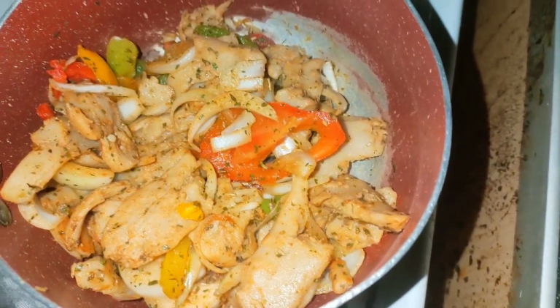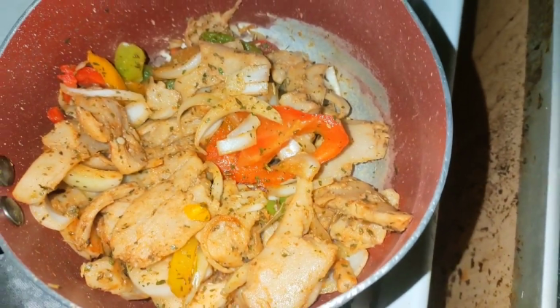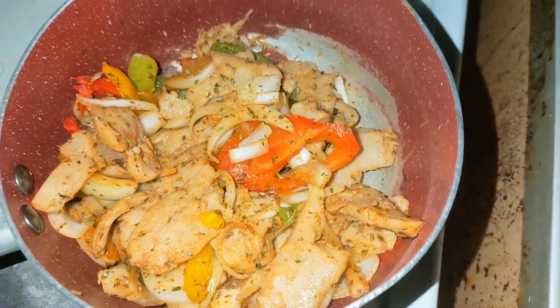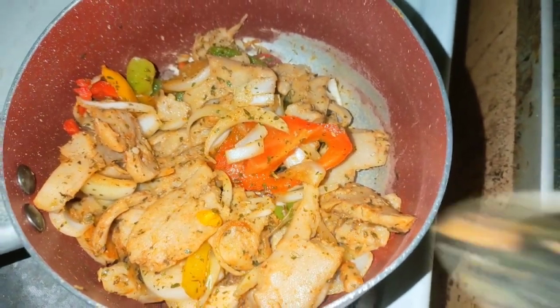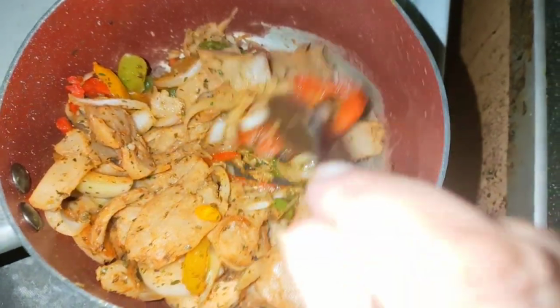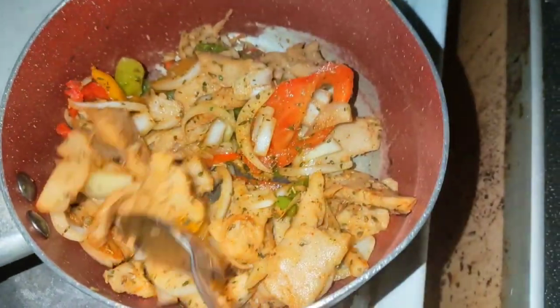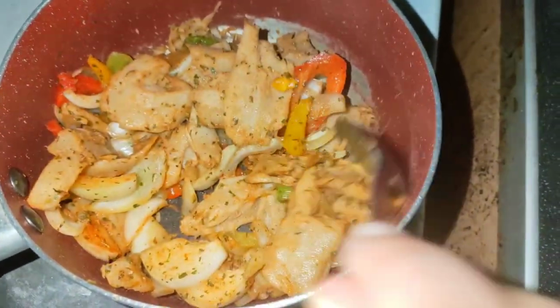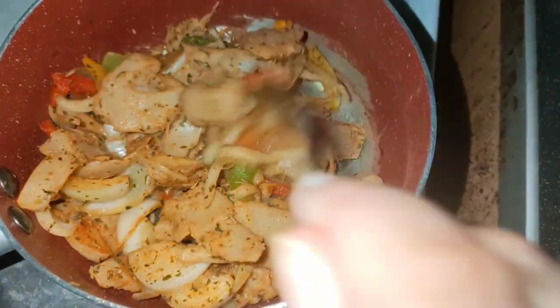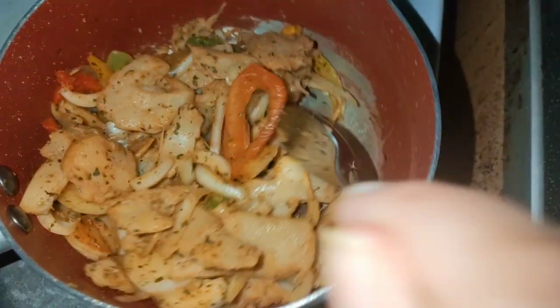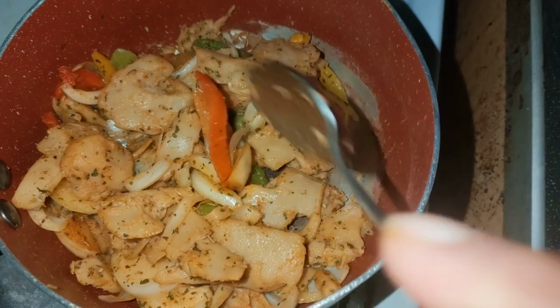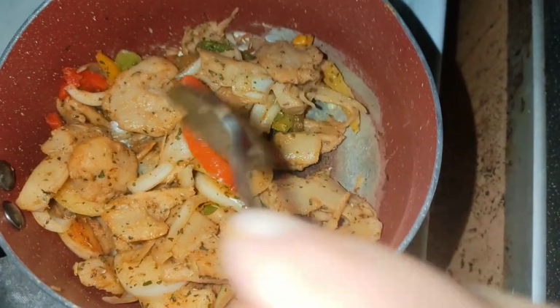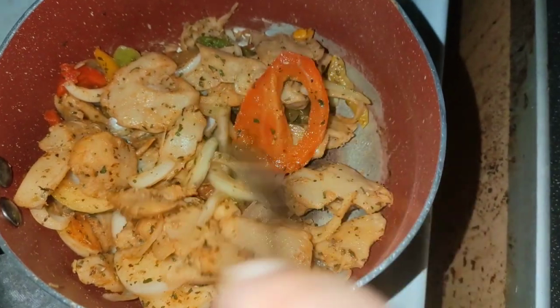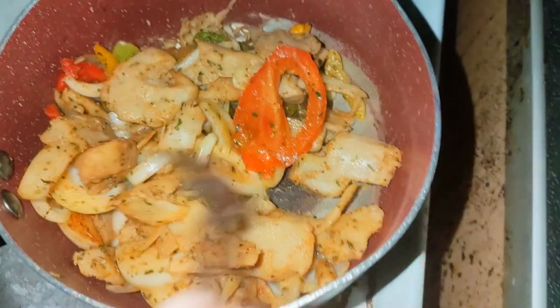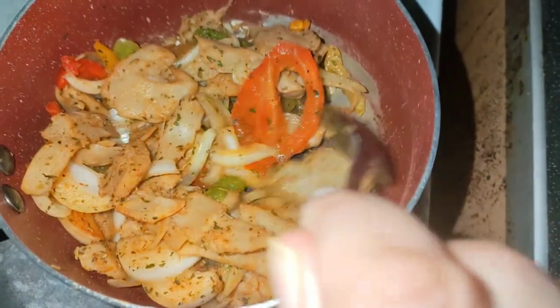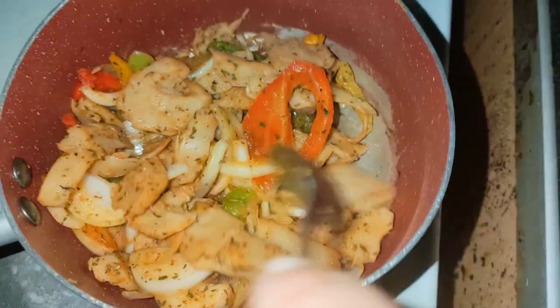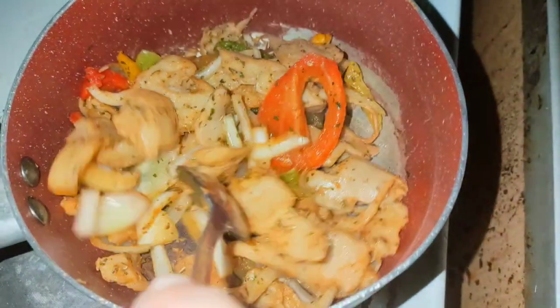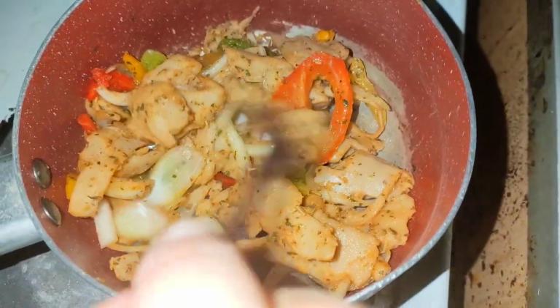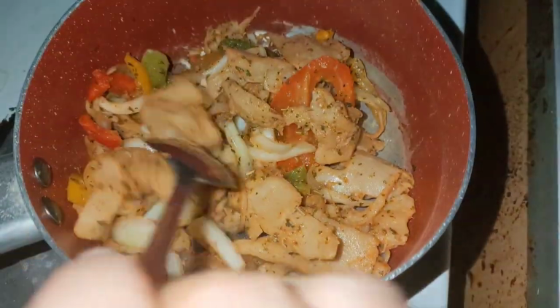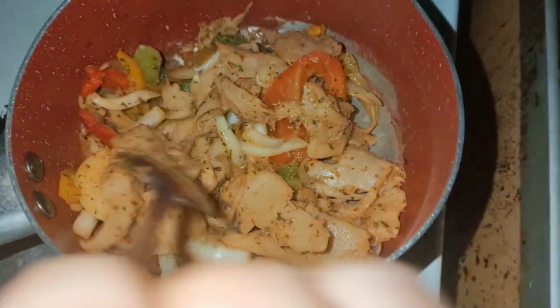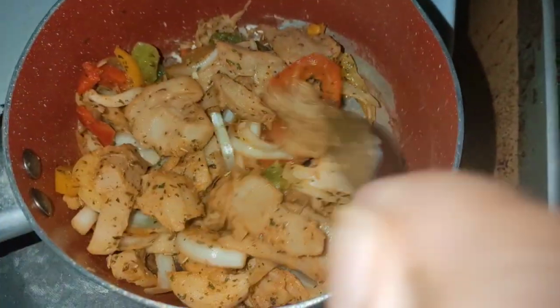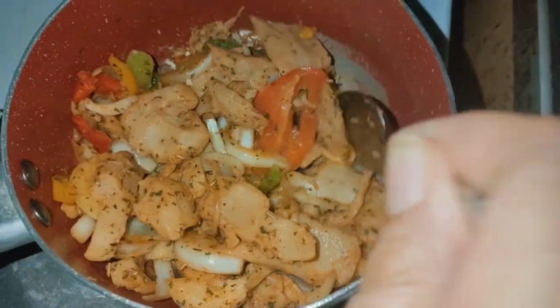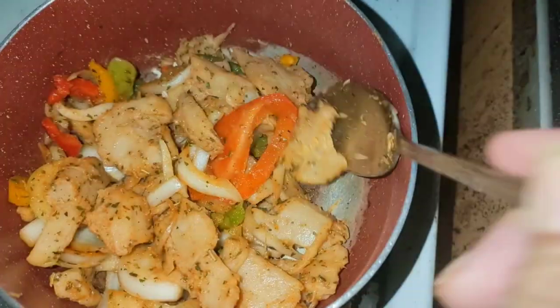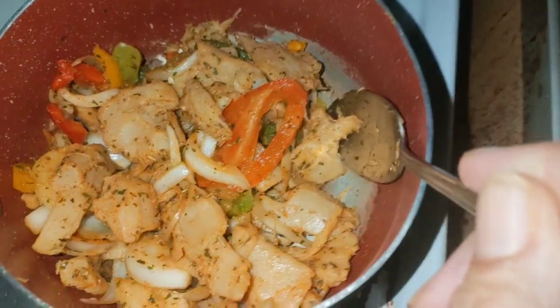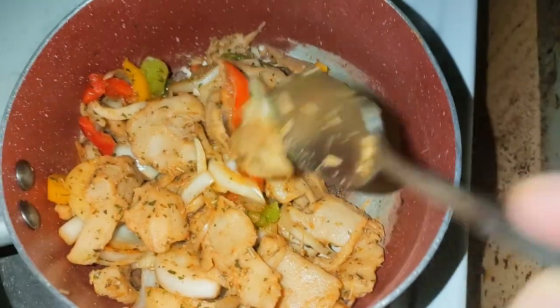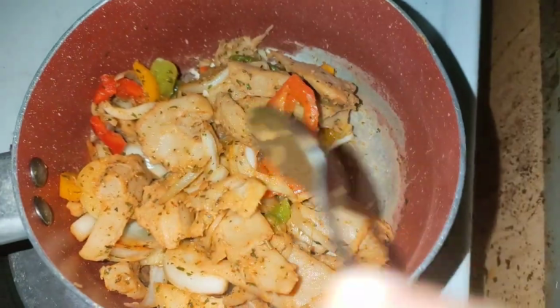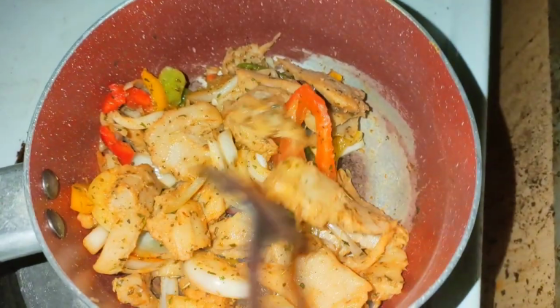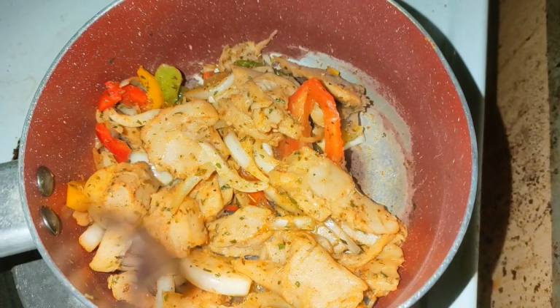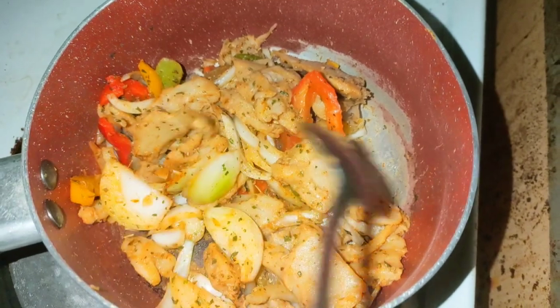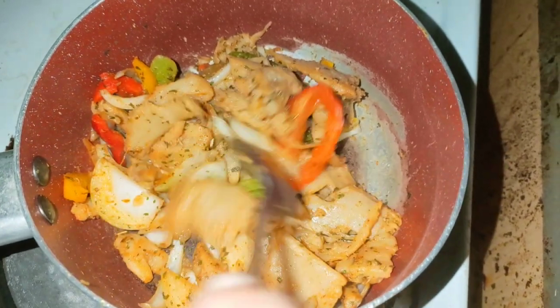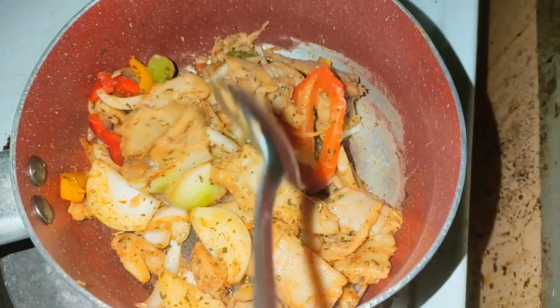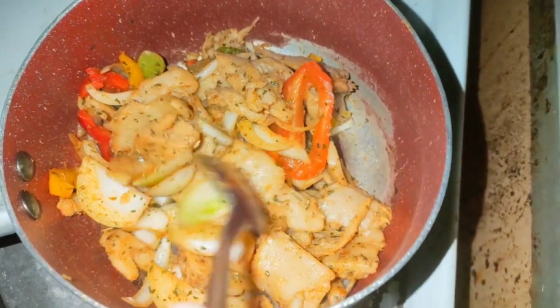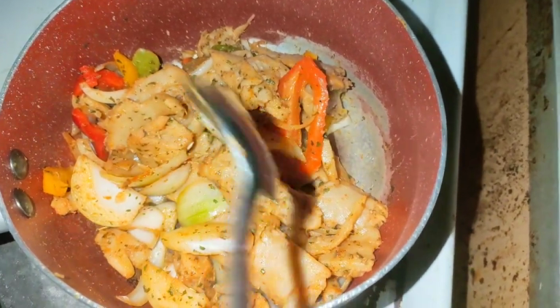It's in the pot now. It does cook better in the pot than it does in the microwave, I must admit. I'm going to add some more ketchup to that now and let that simmer down.